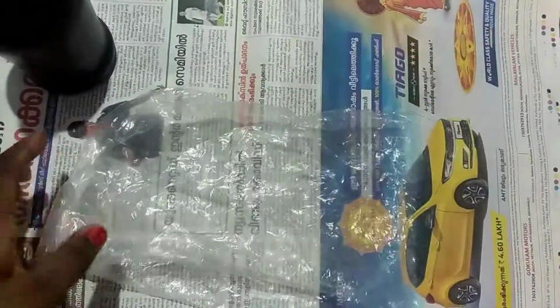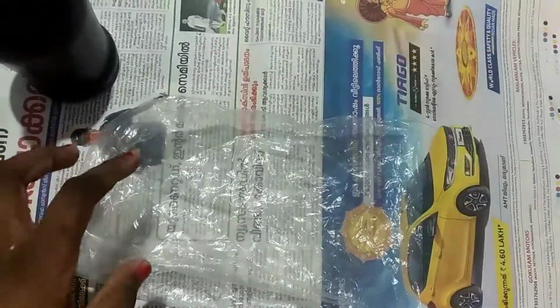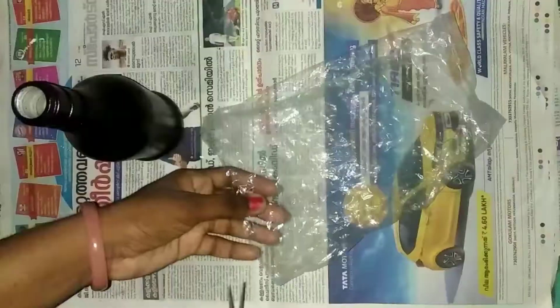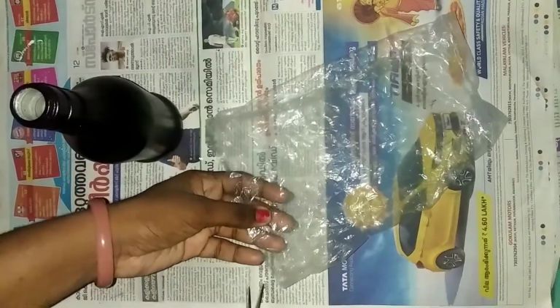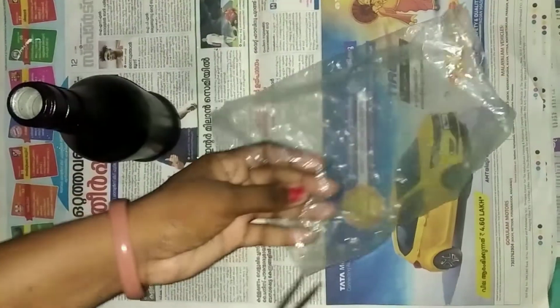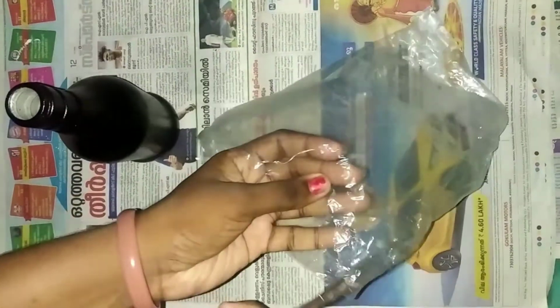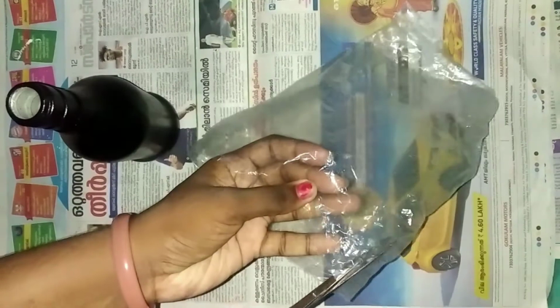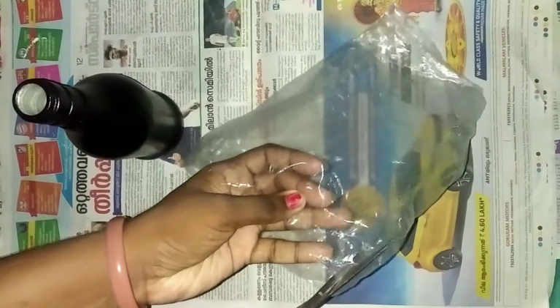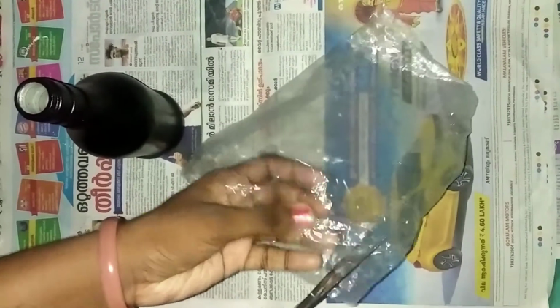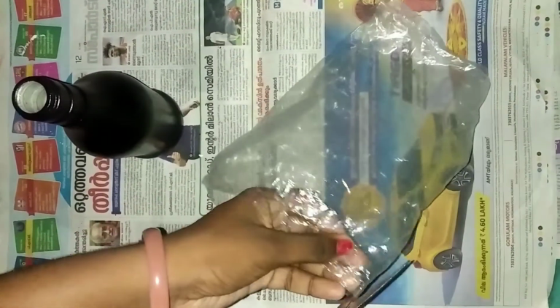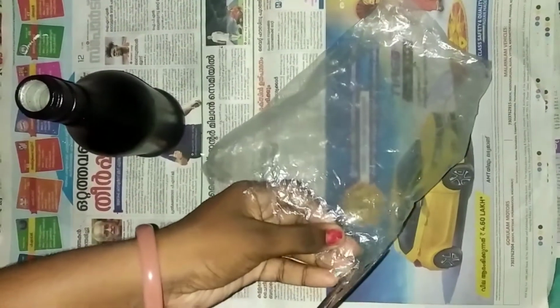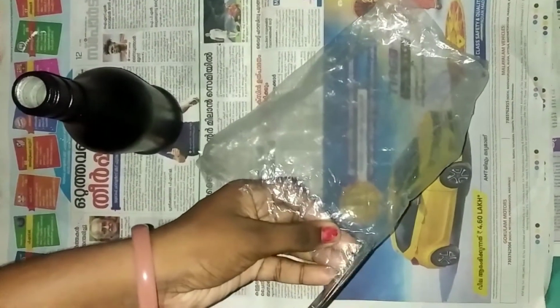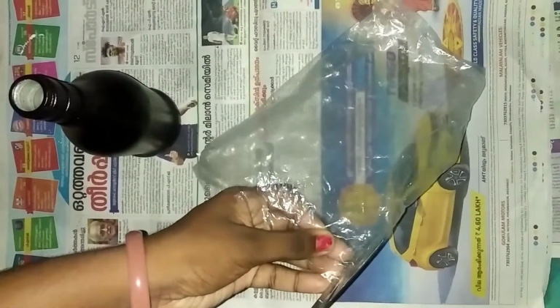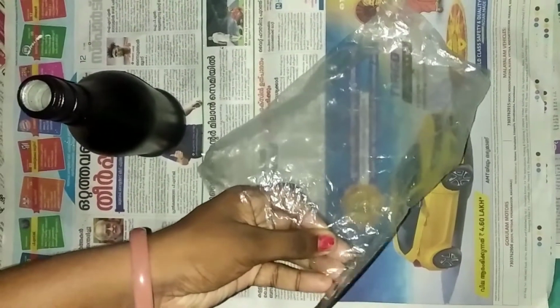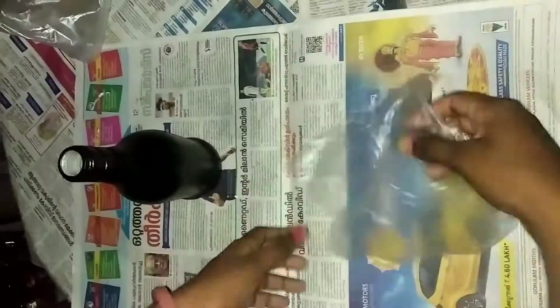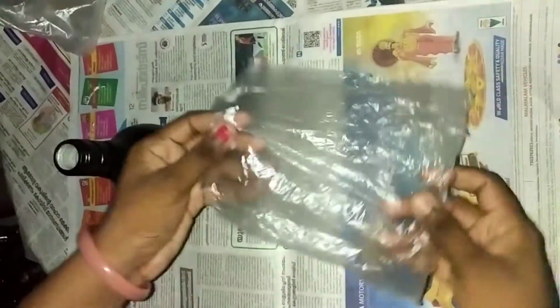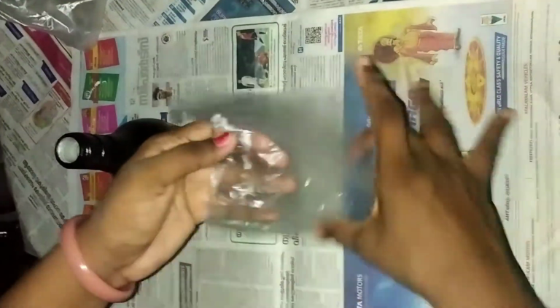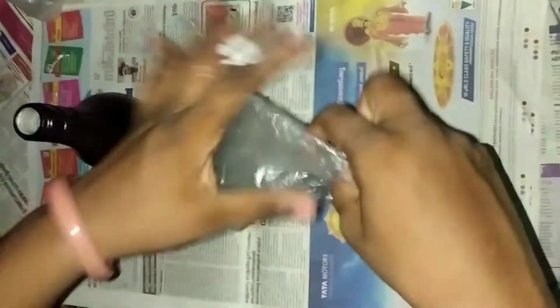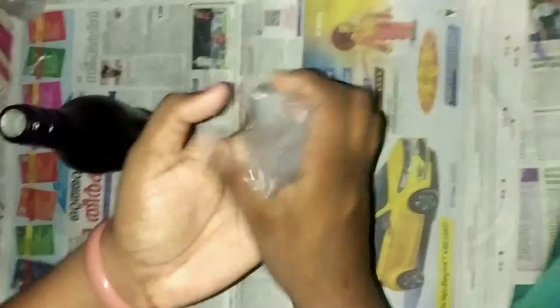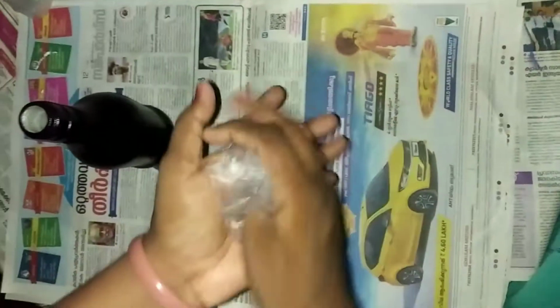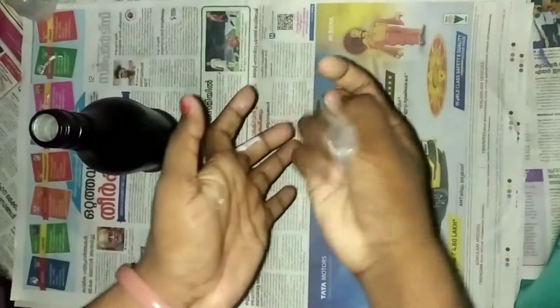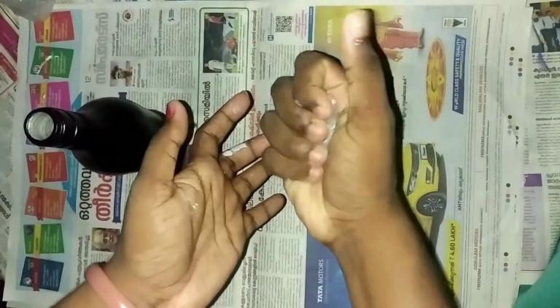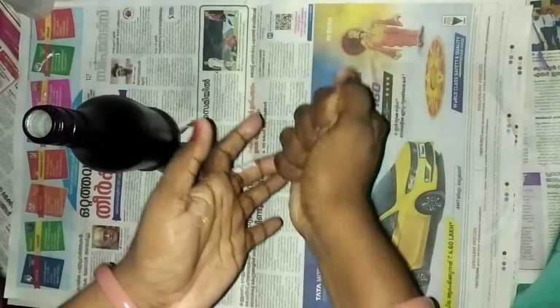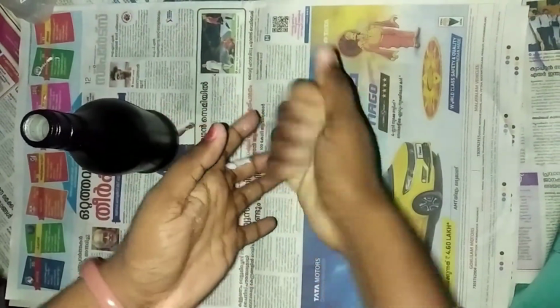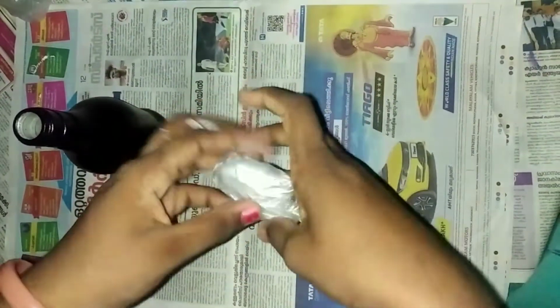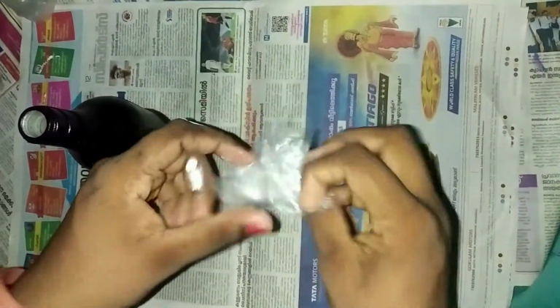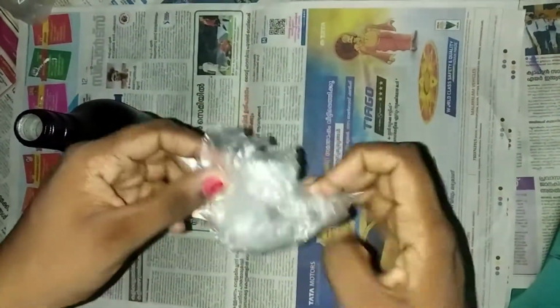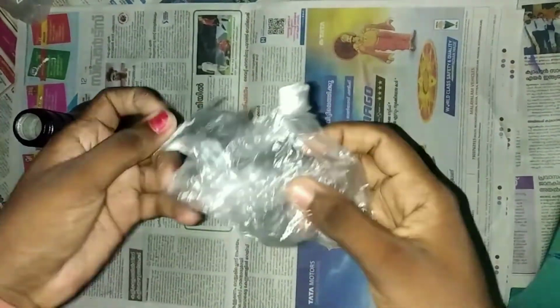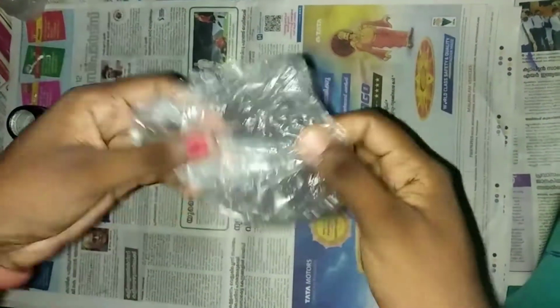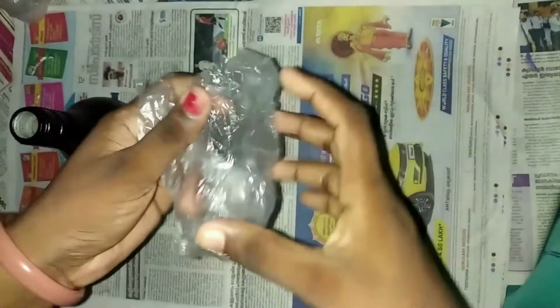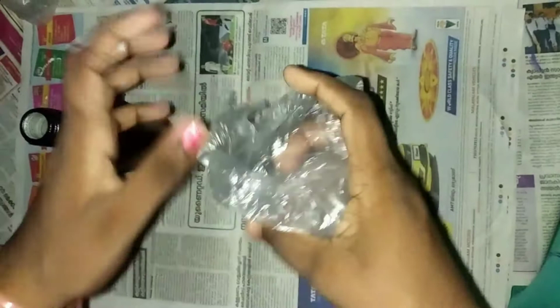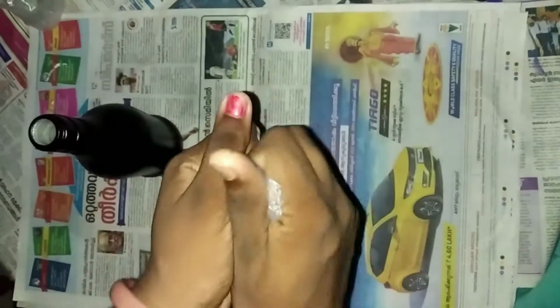Now, we will put a small glass in this black paint. We will also put a little bit of paper in this black paint.